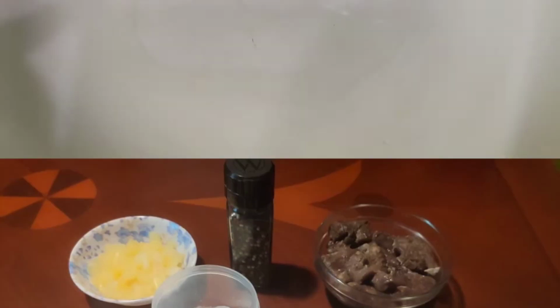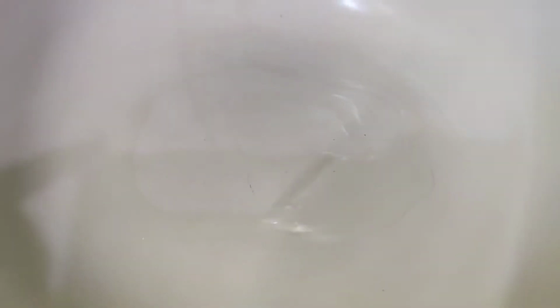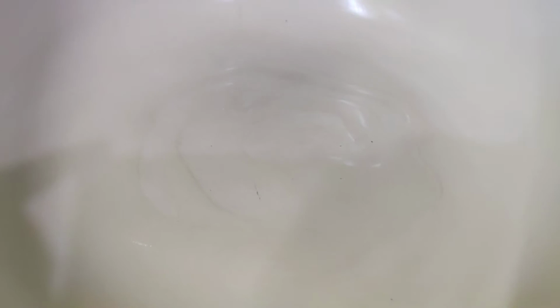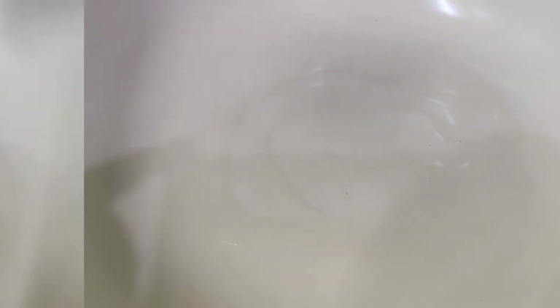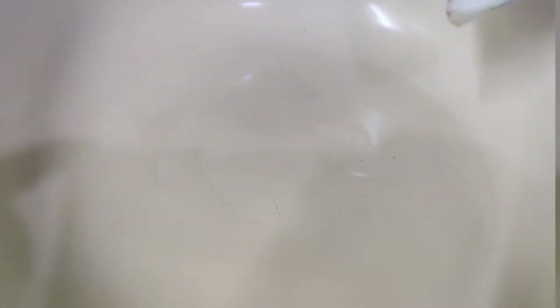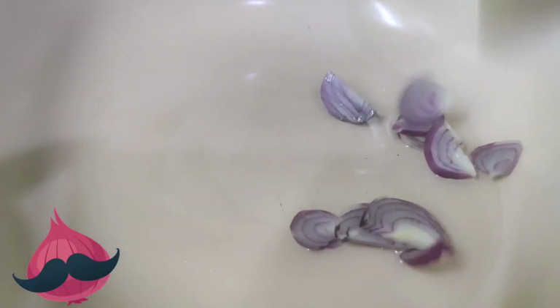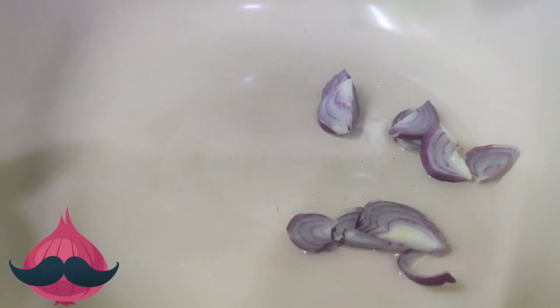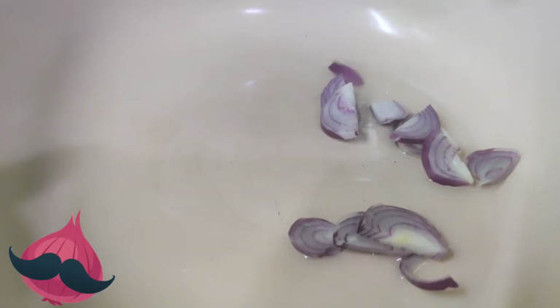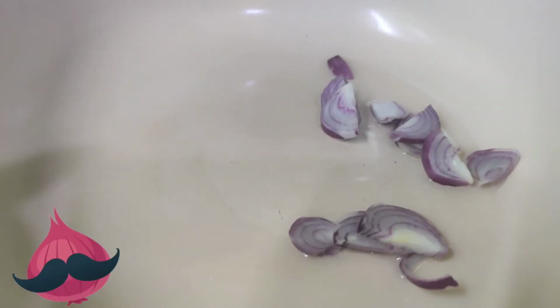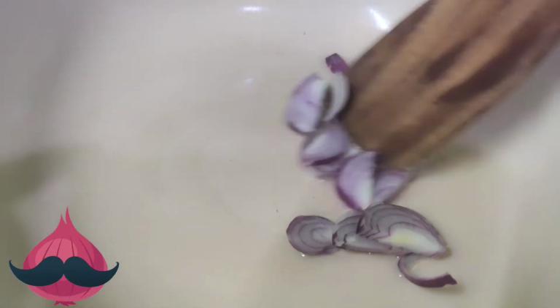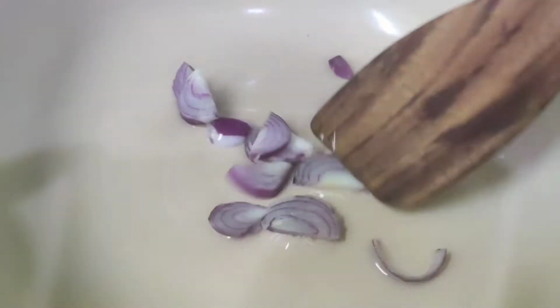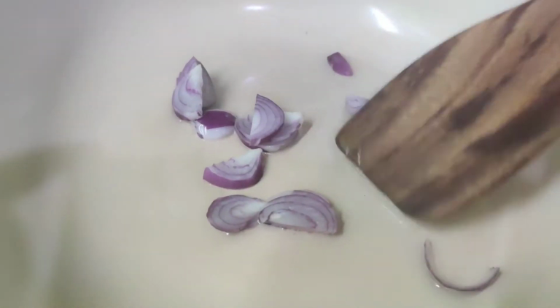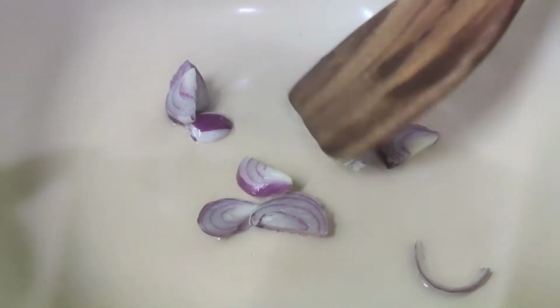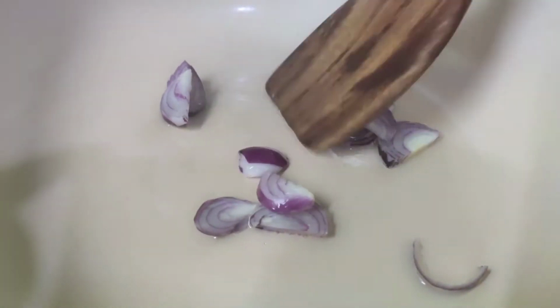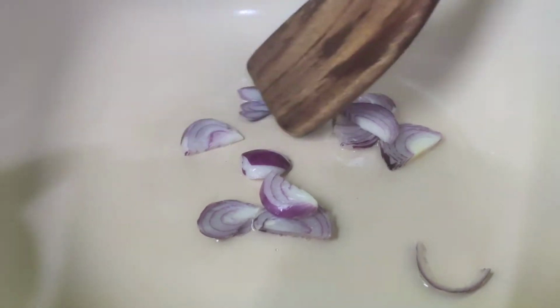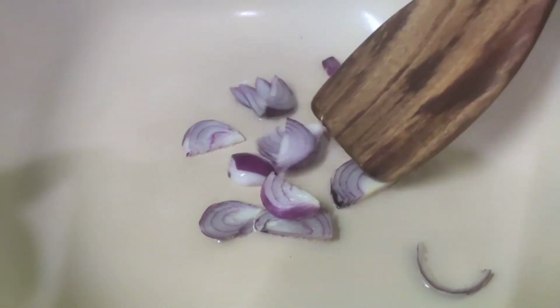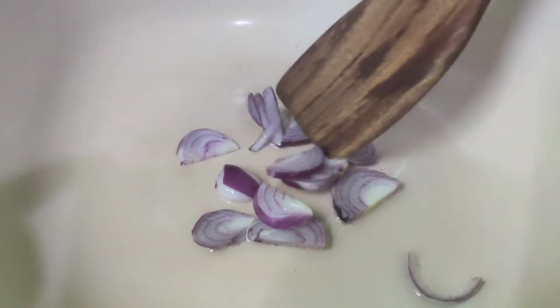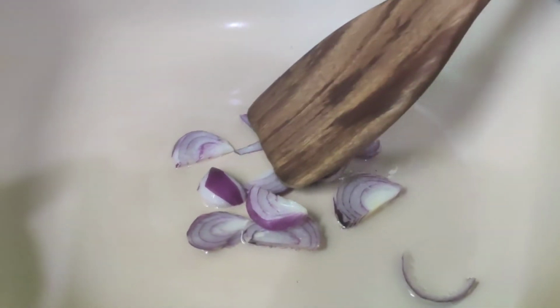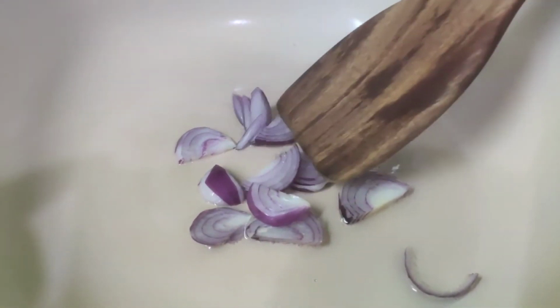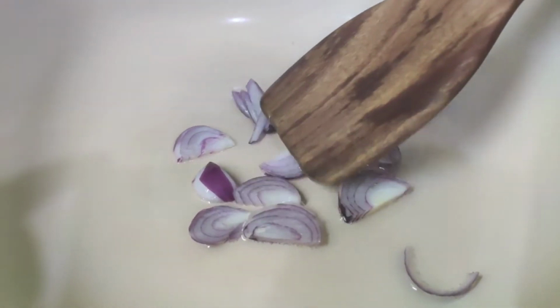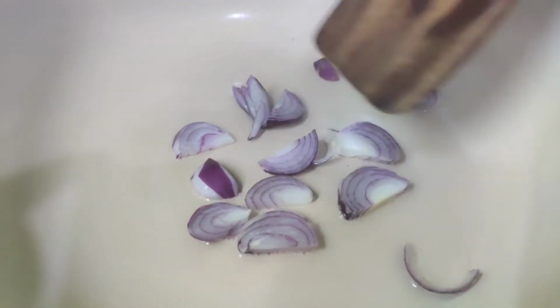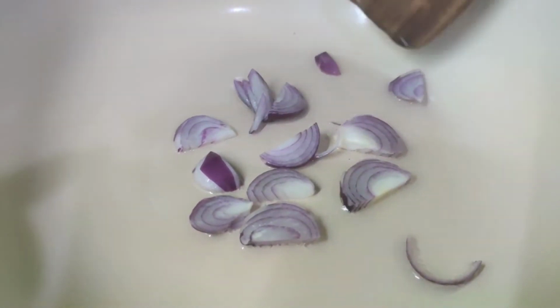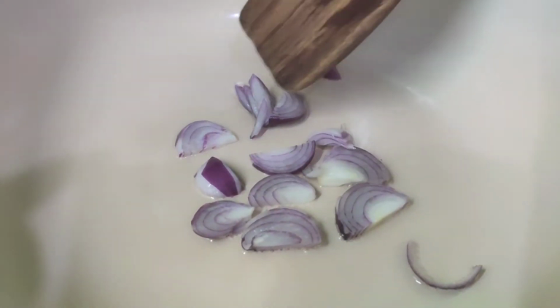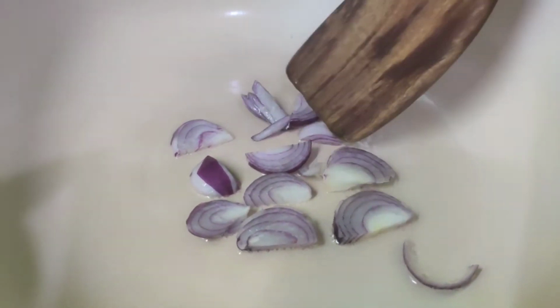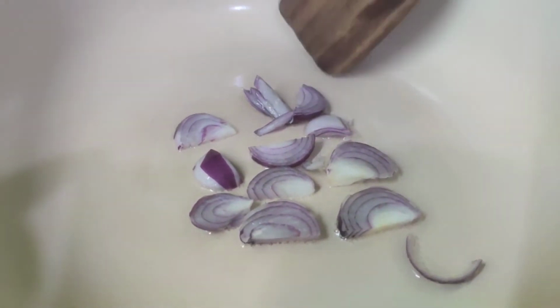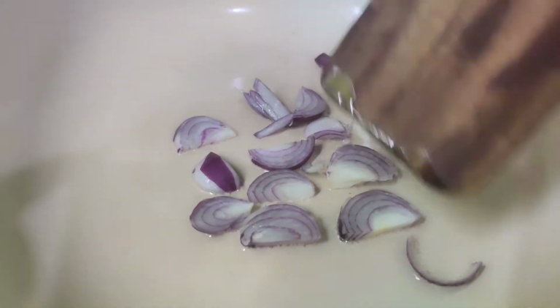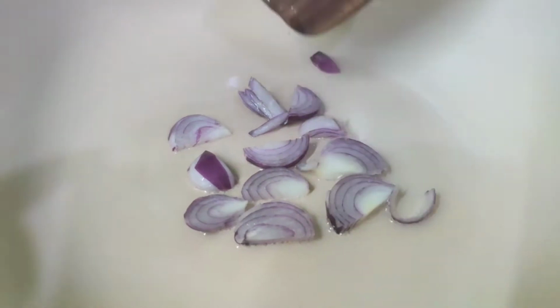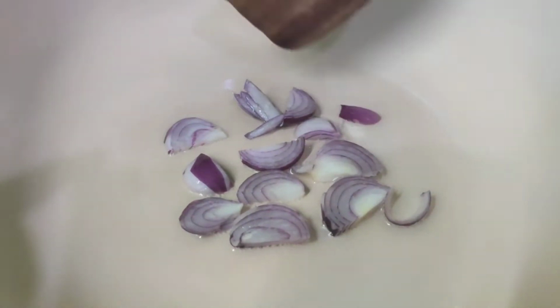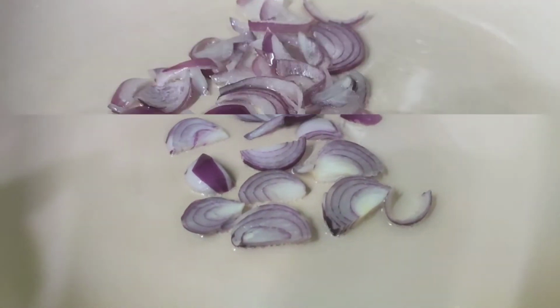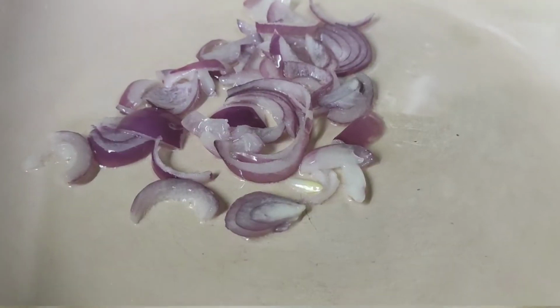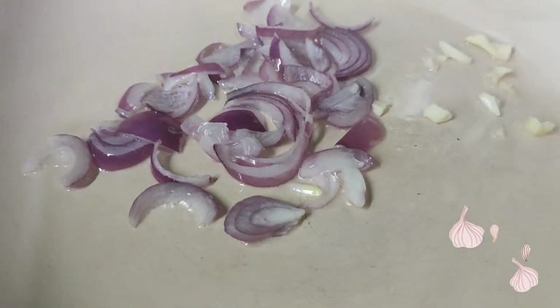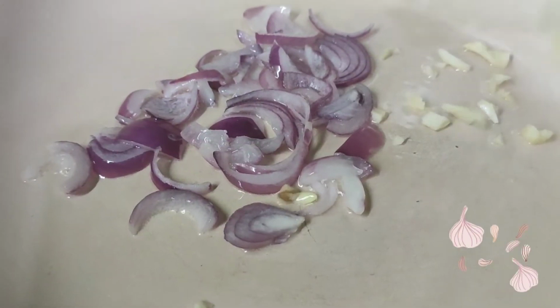Let's pour some oil and add the chopped onions. Let's add the chopped garlic.